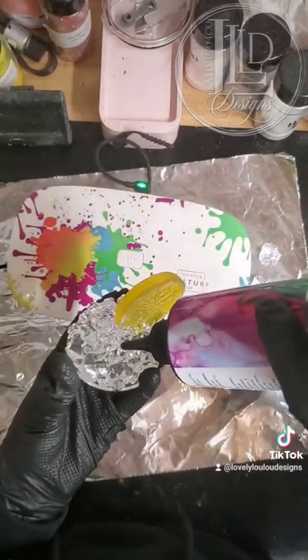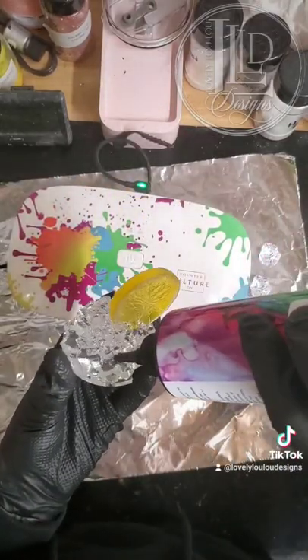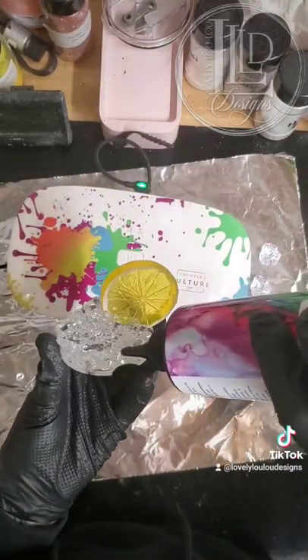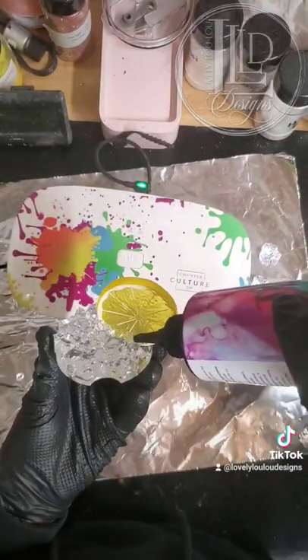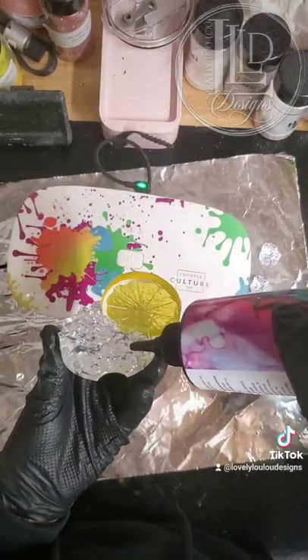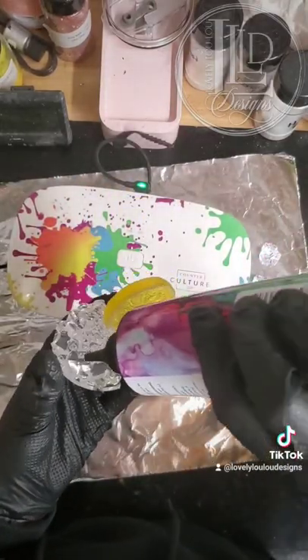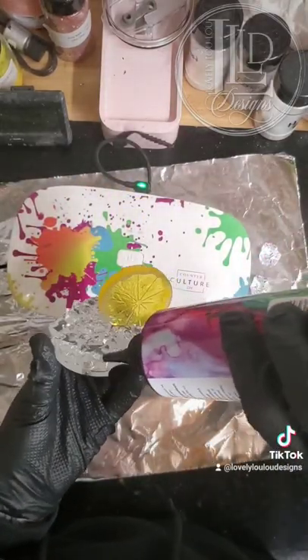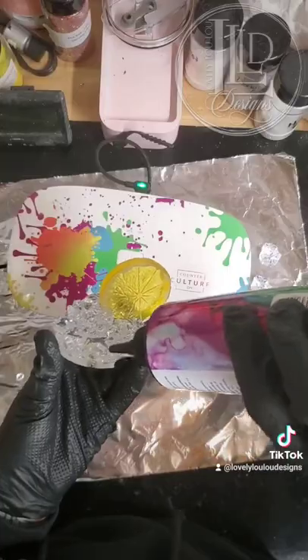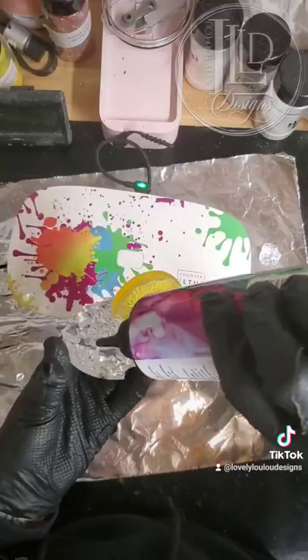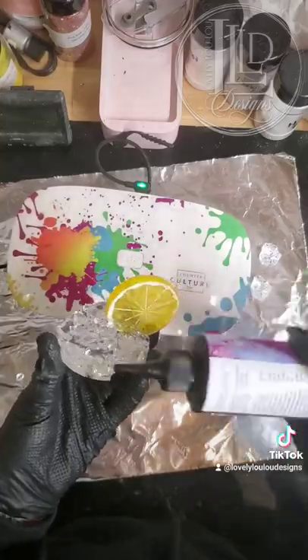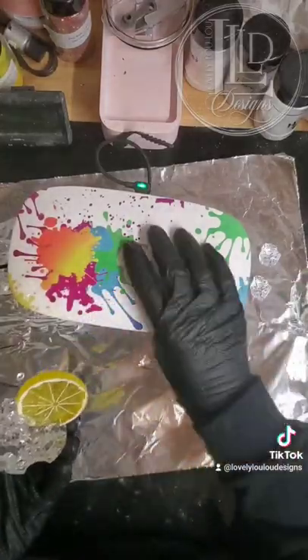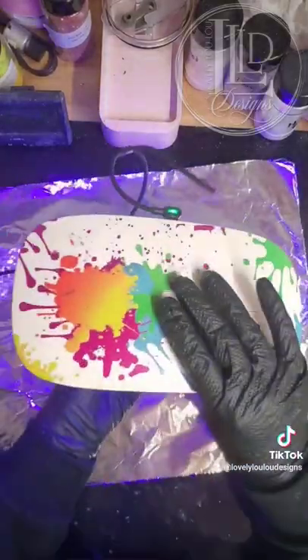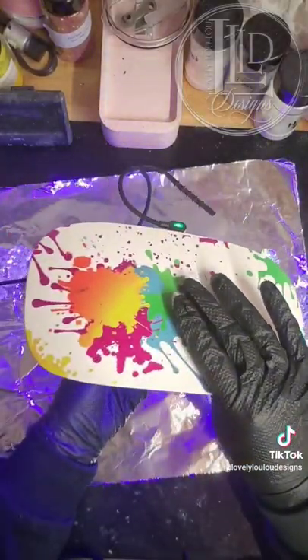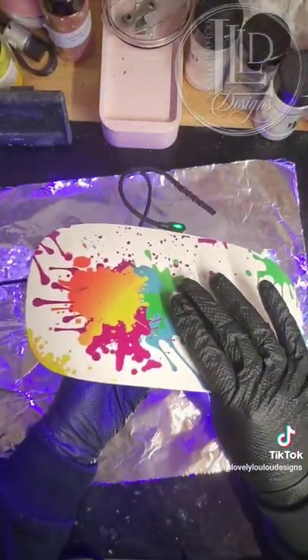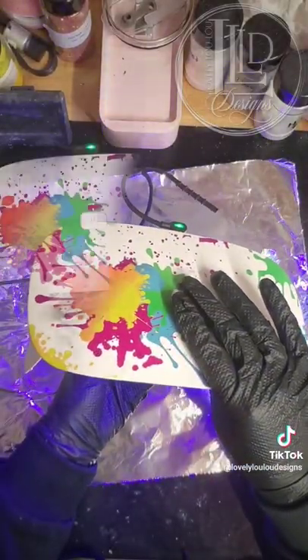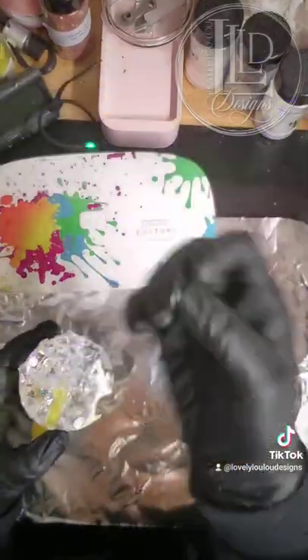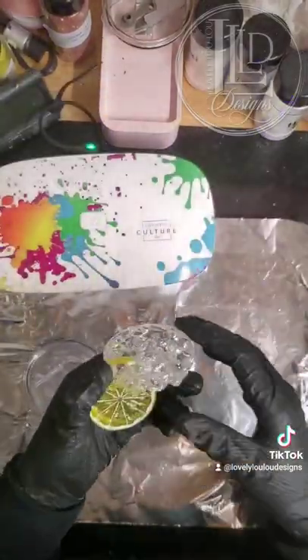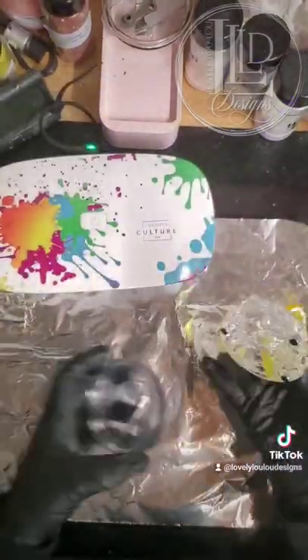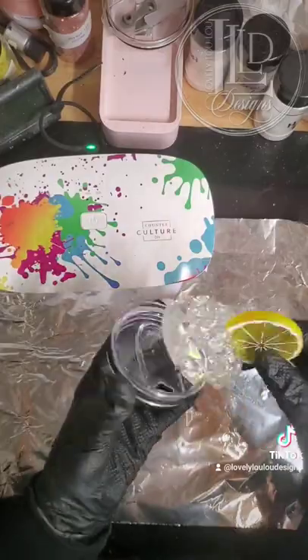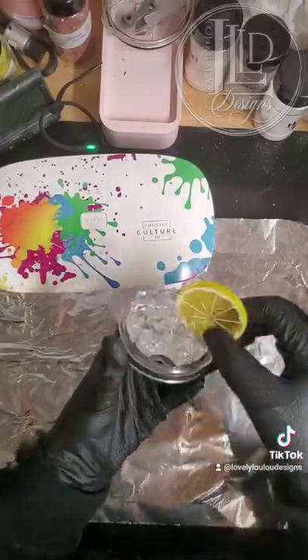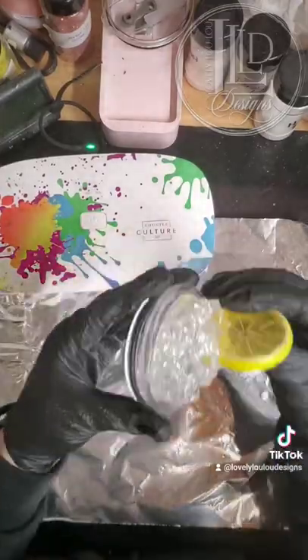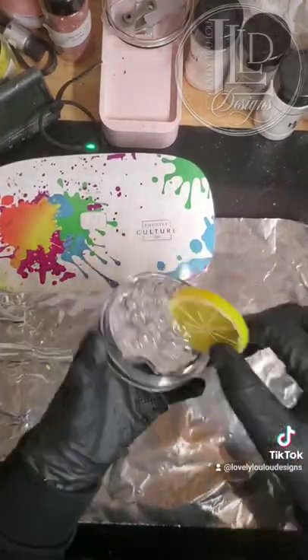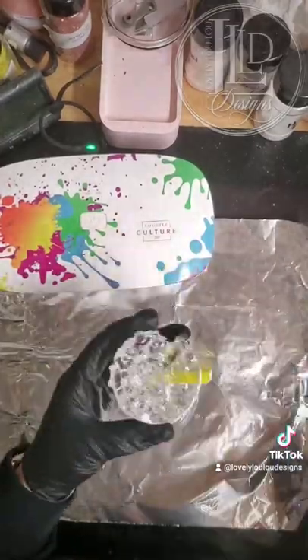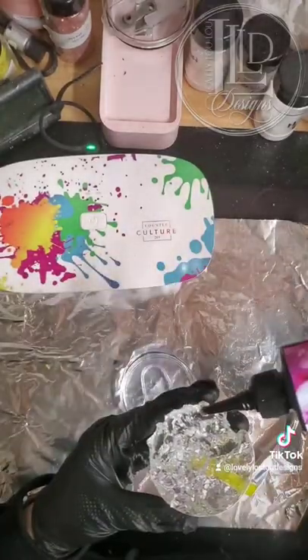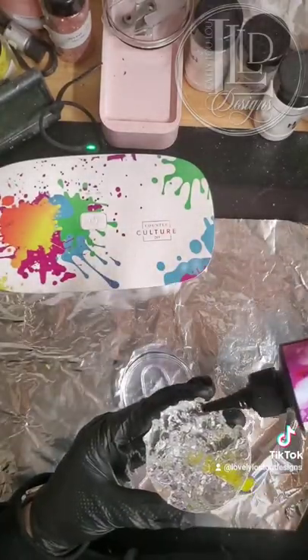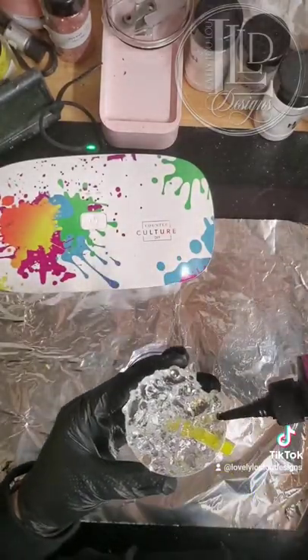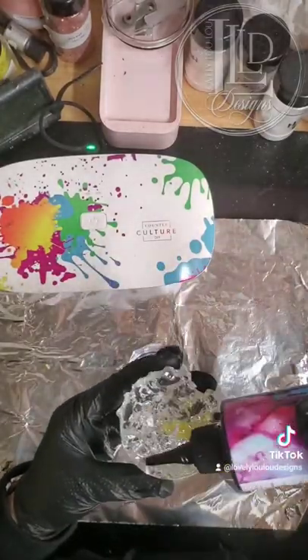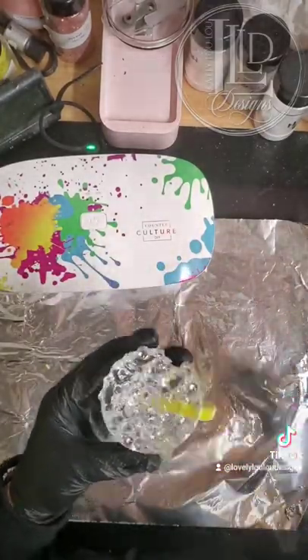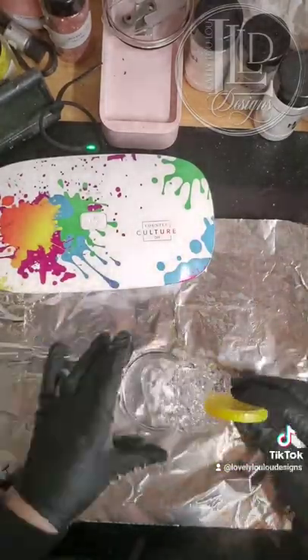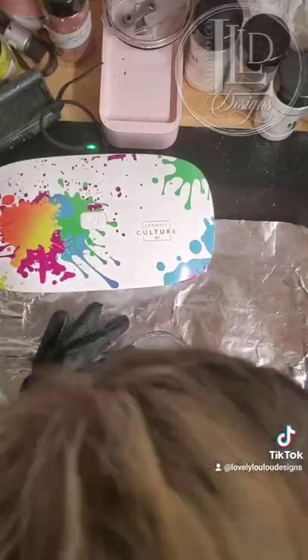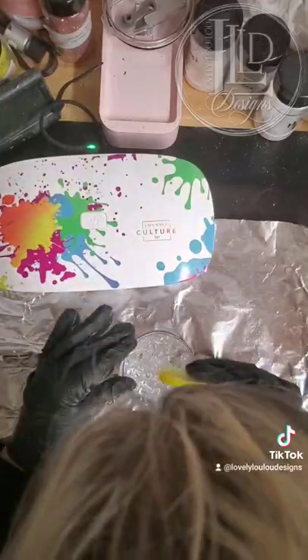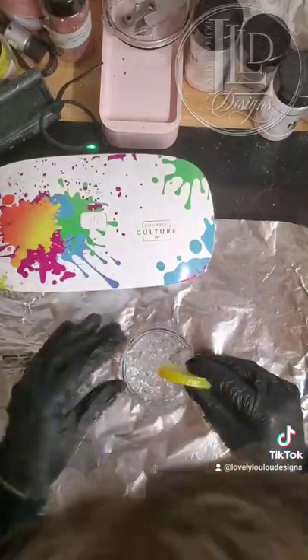Once I'm happy with my layers, I add more UV resin on the ice, filling any gaps so it is sealed and water can't get trapped. Since the lid is tapered, I use different size magnets so the lid topper fits straight. I secure the magnets with UV resin and cure it on both sides.